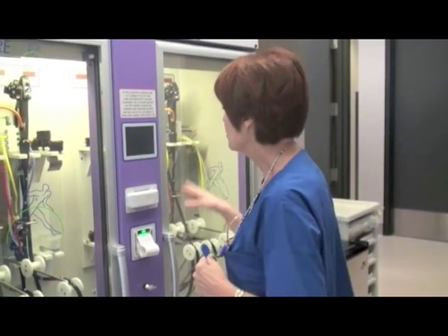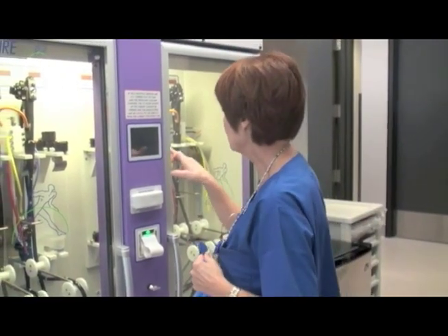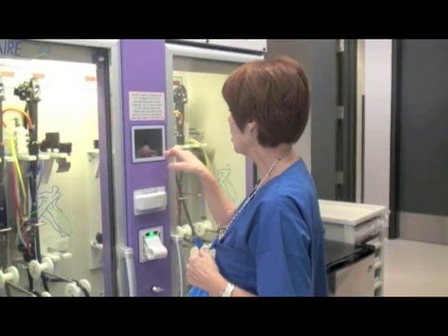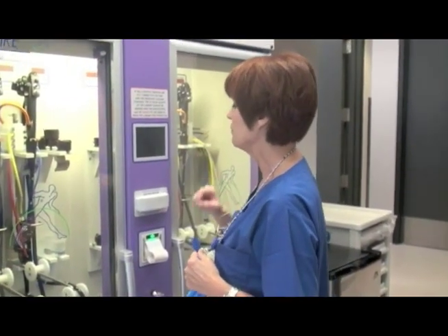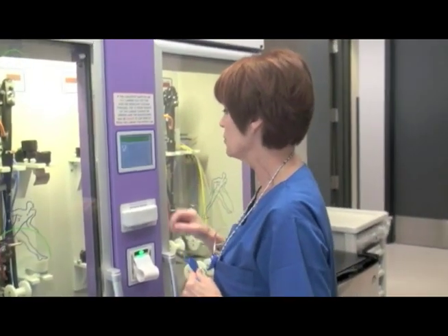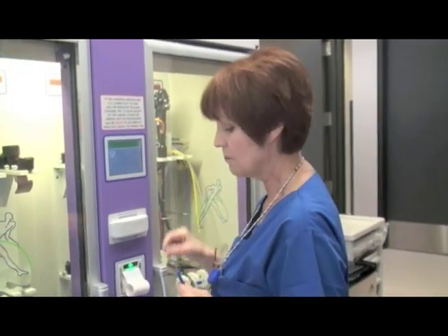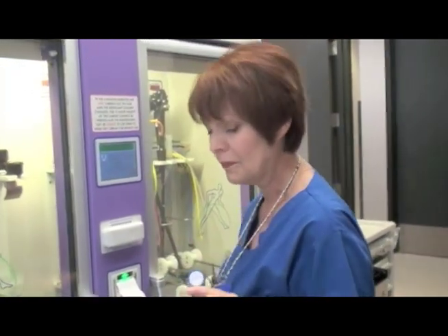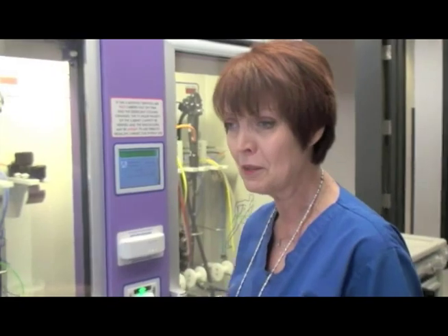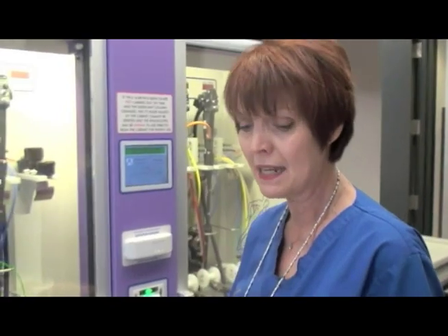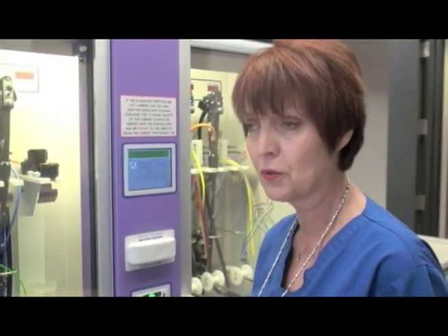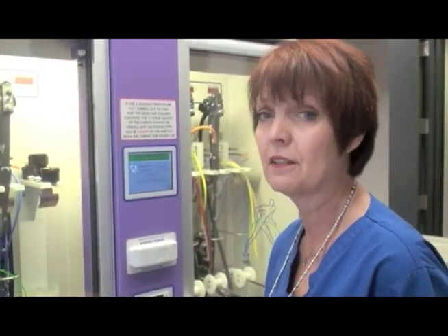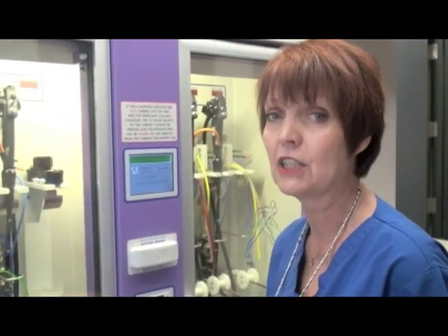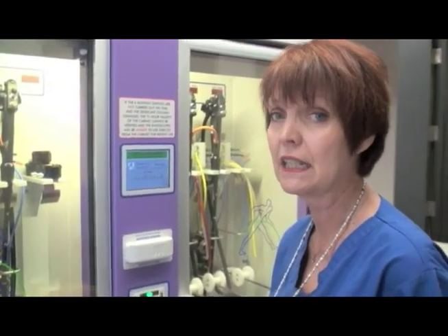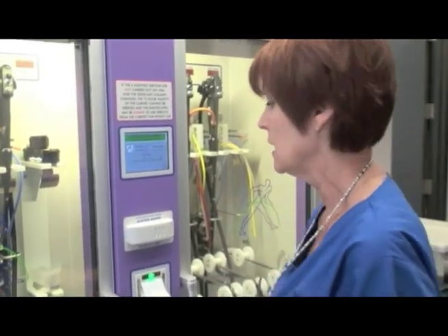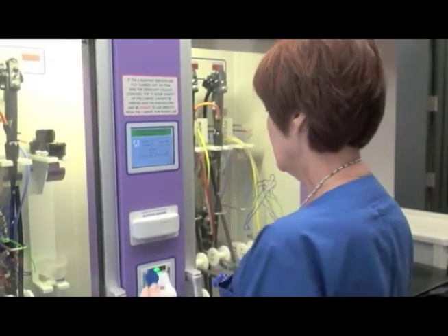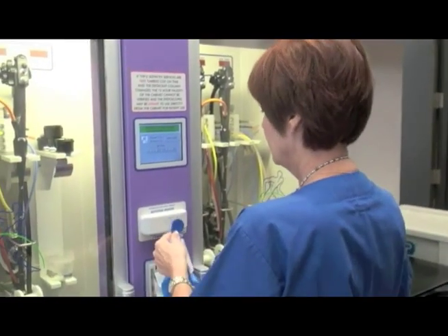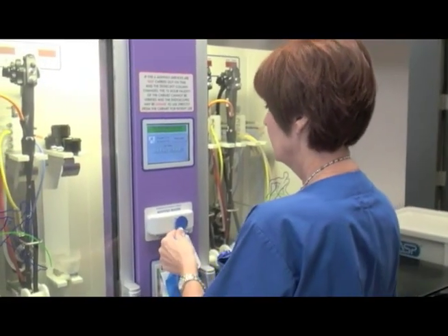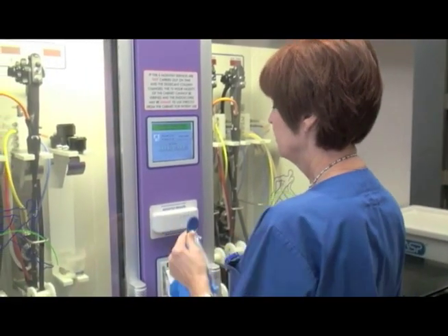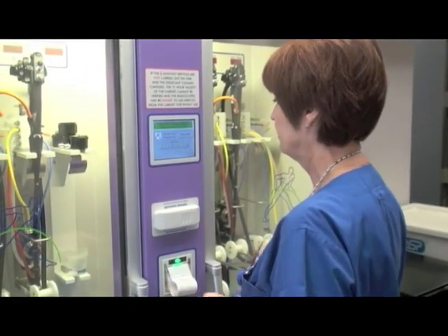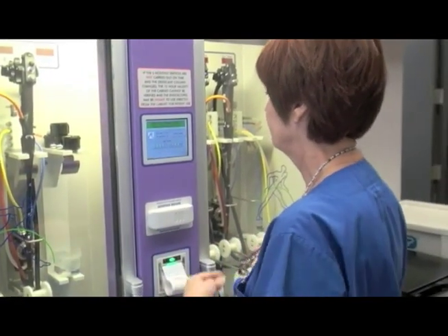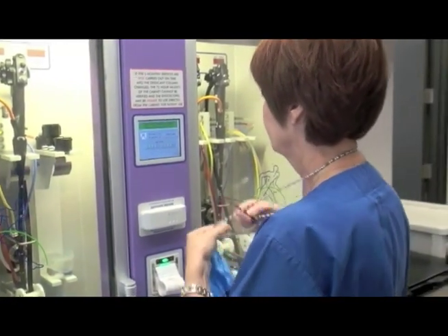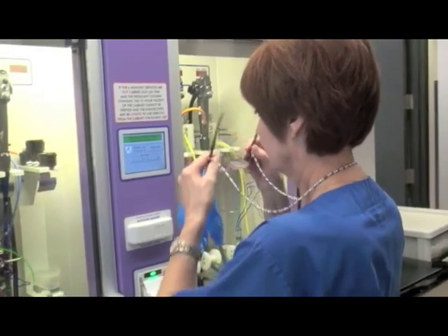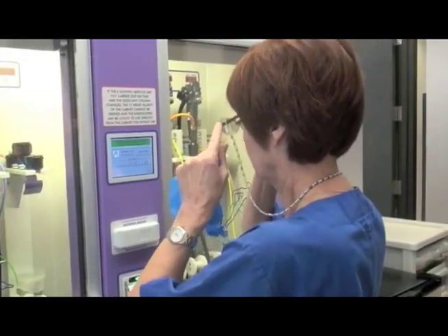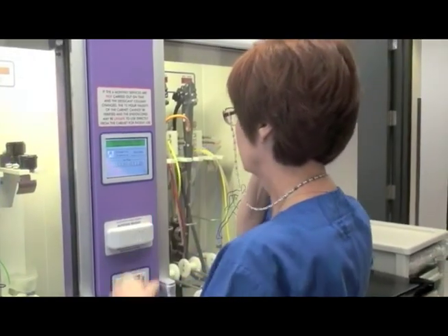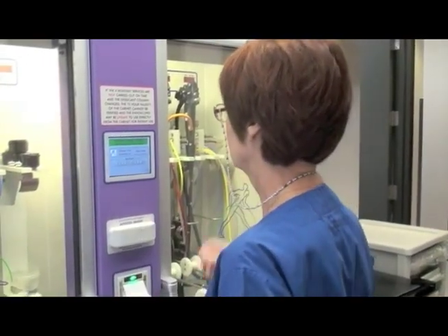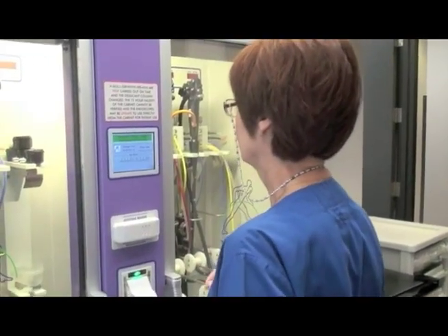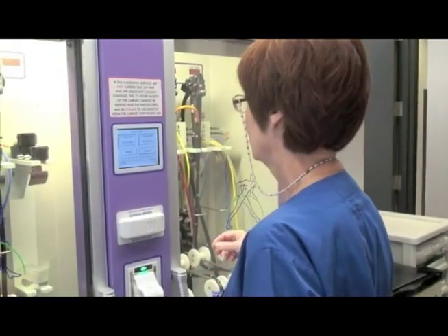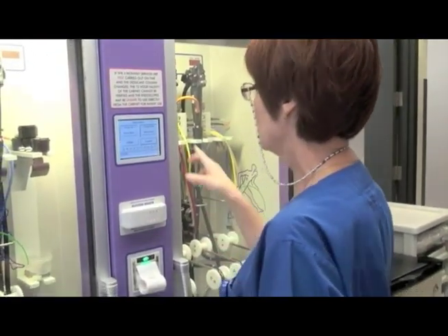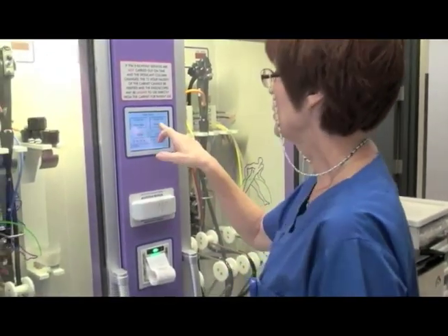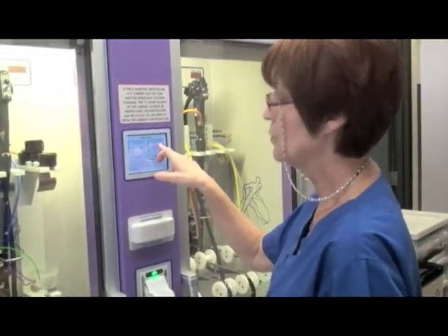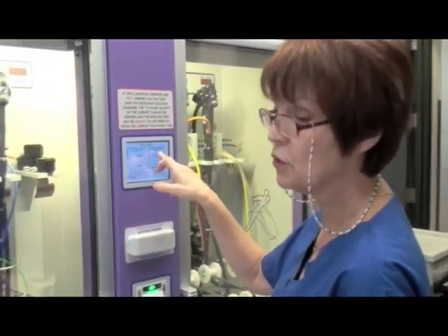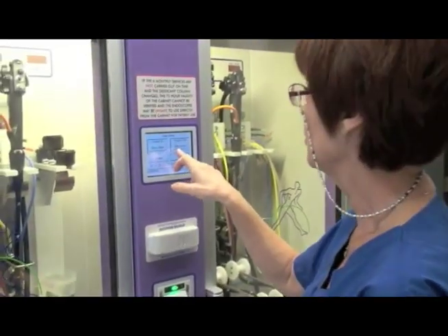So you have to log in first. Everybody has their own identification key. I'm going to remove a scope.